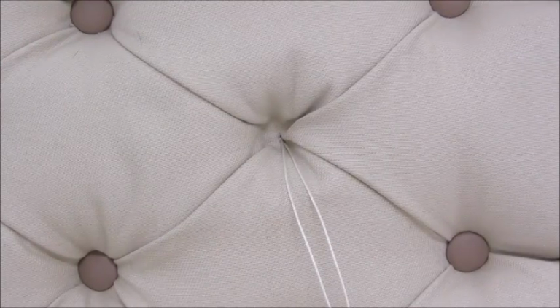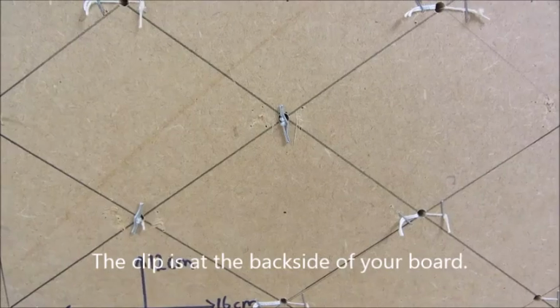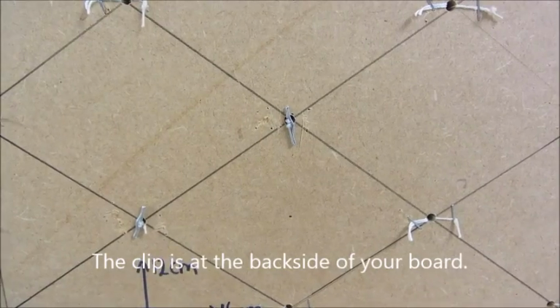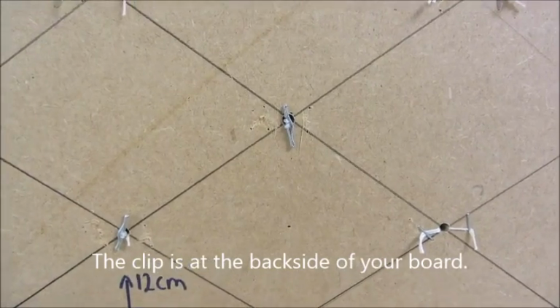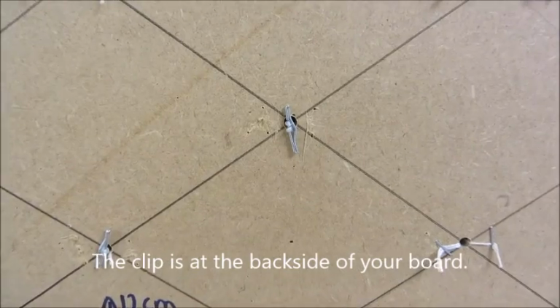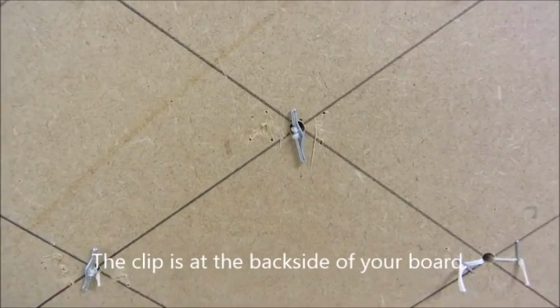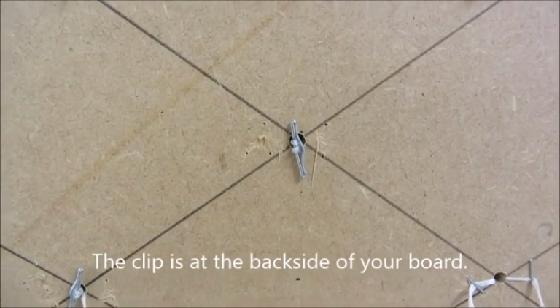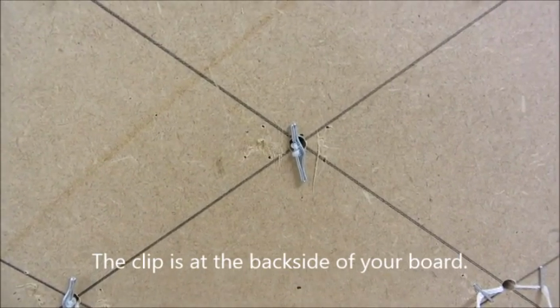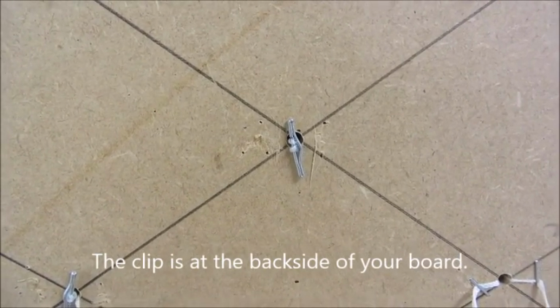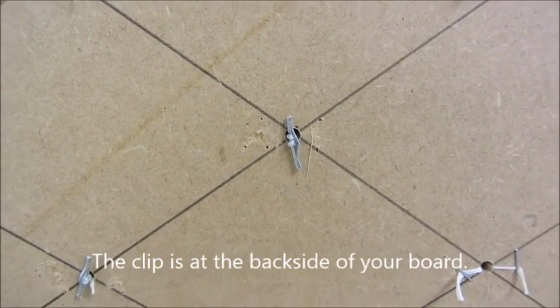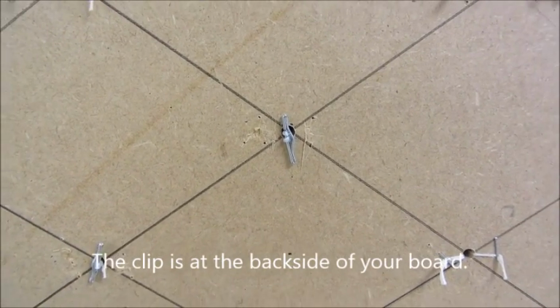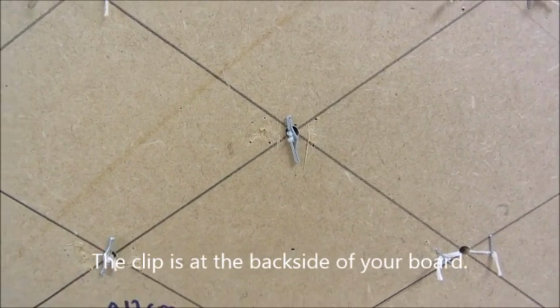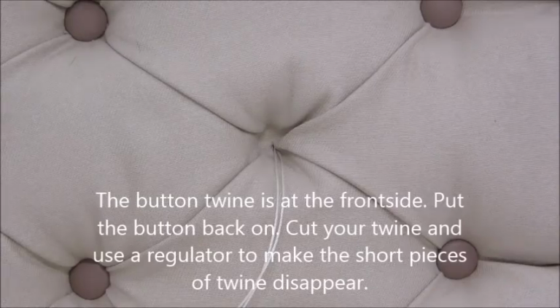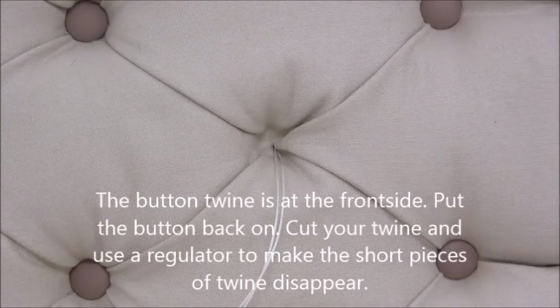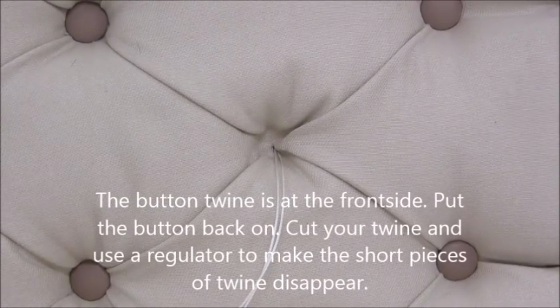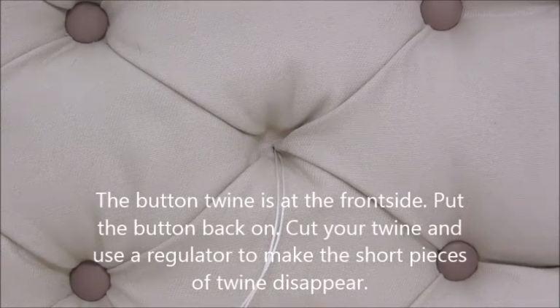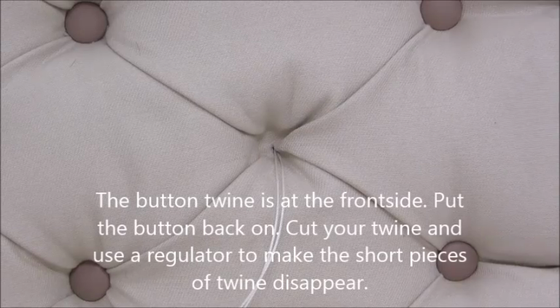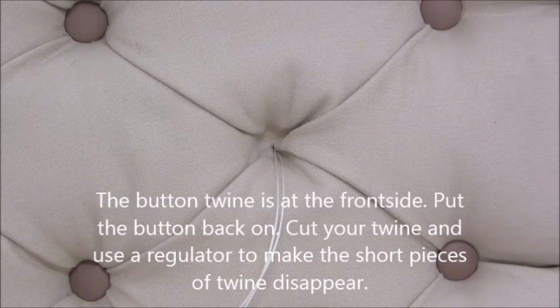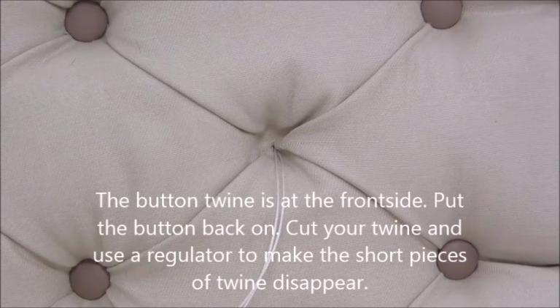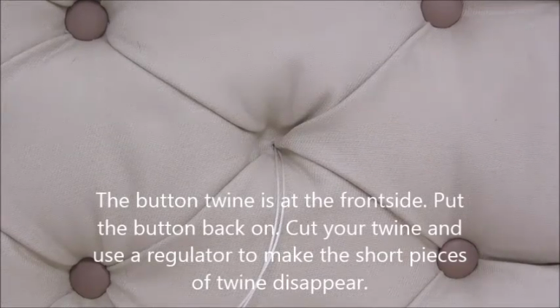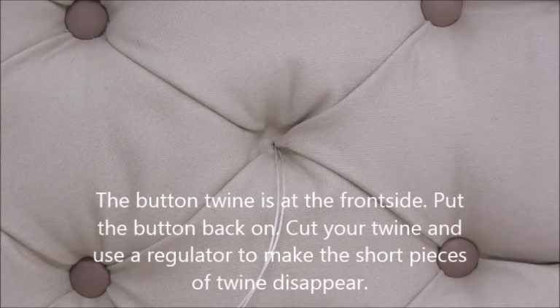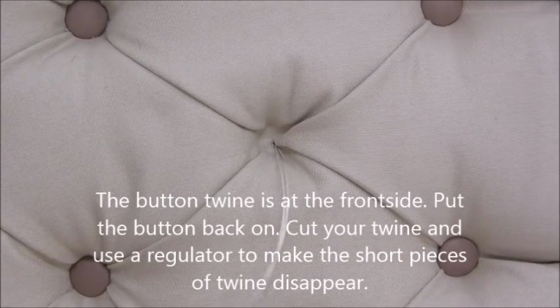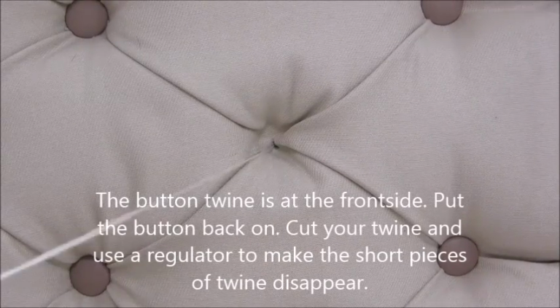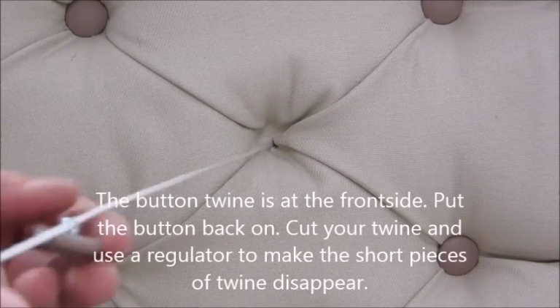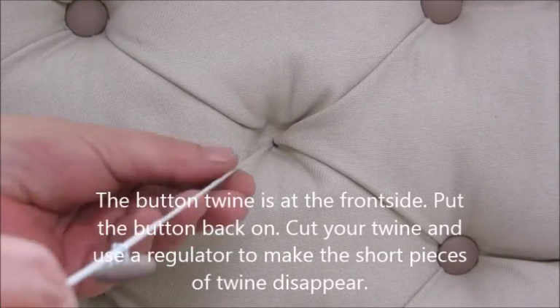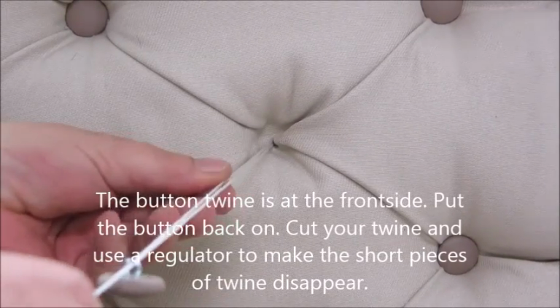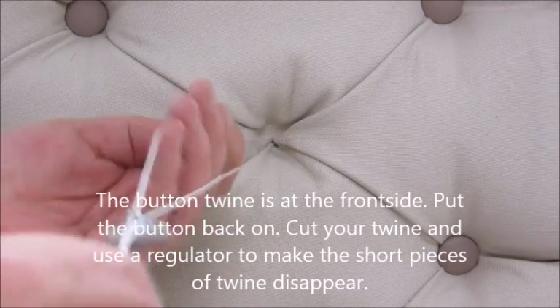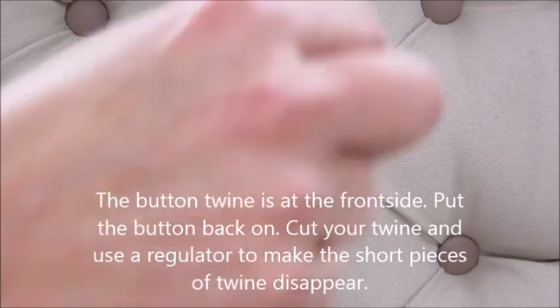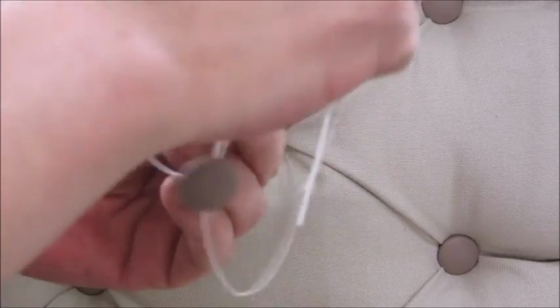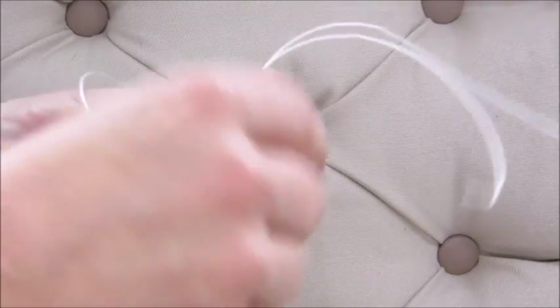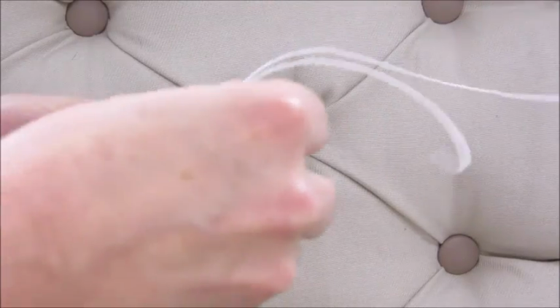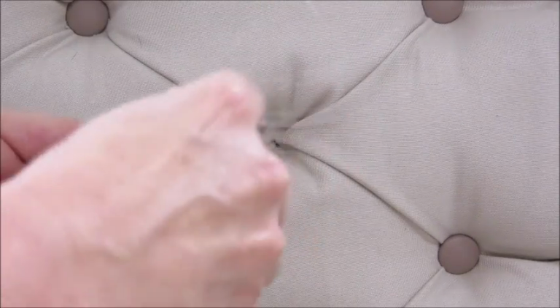The clip is at the back side of your board. The bottom twine is at the front side. Put the button back on, cut your twine, and use a regulator to make the short pieces of twine disappear.